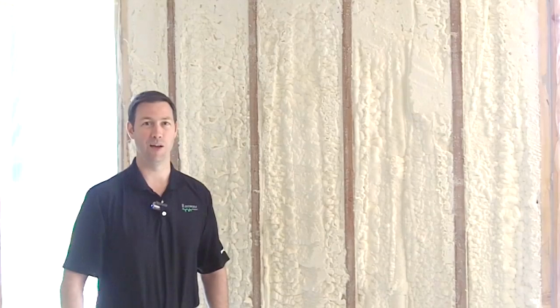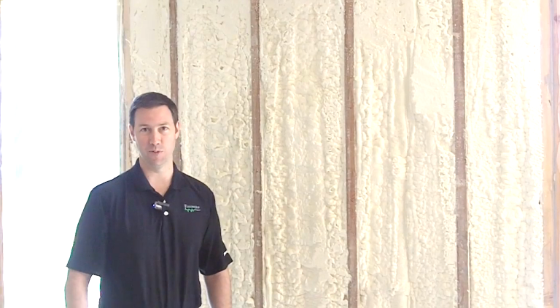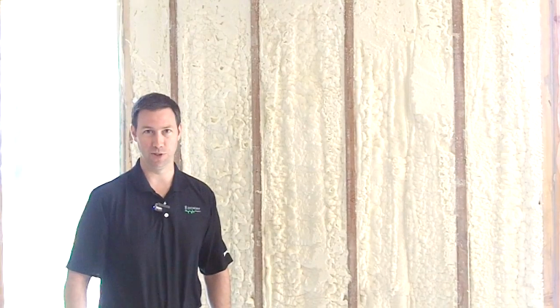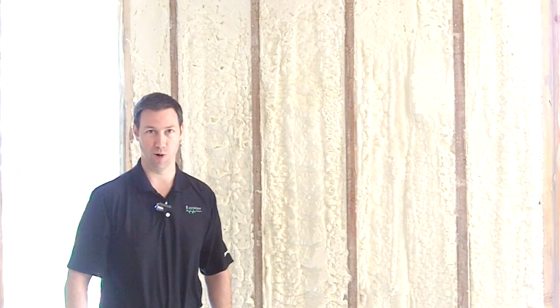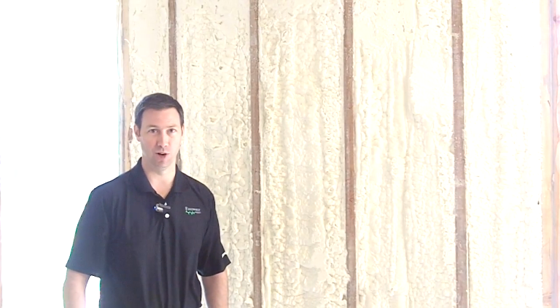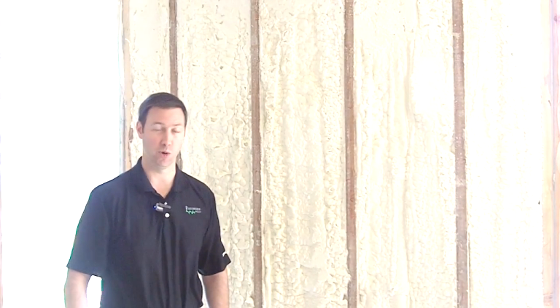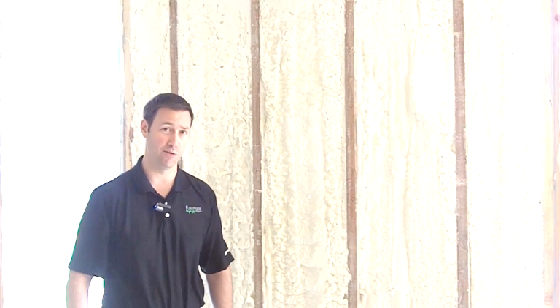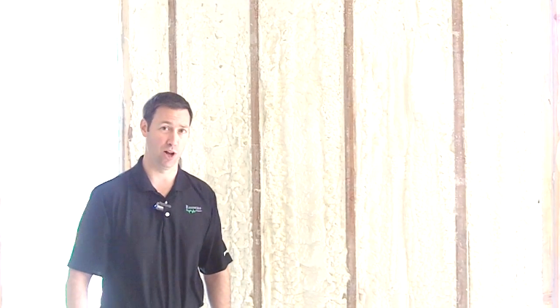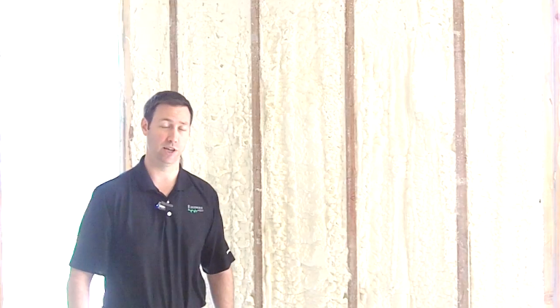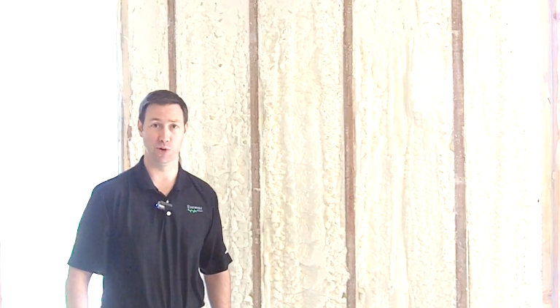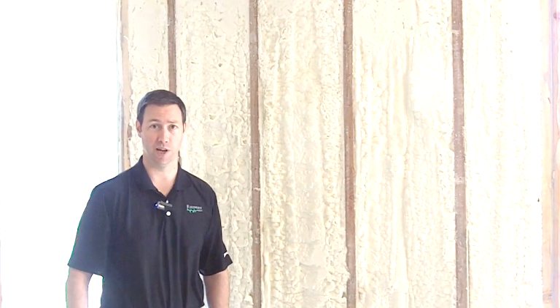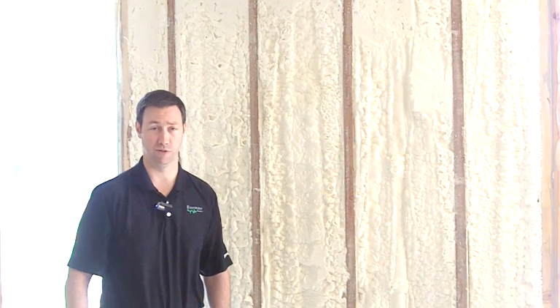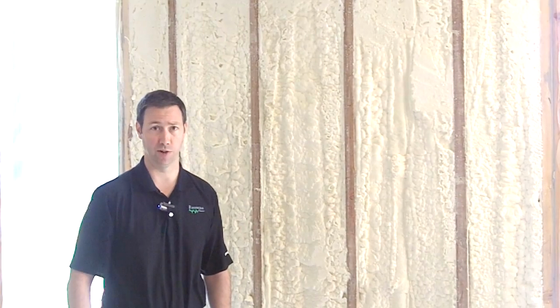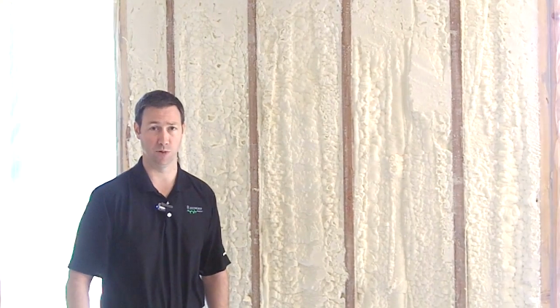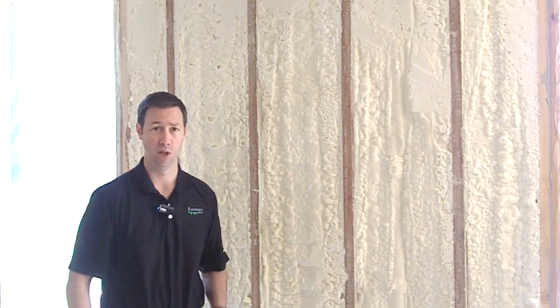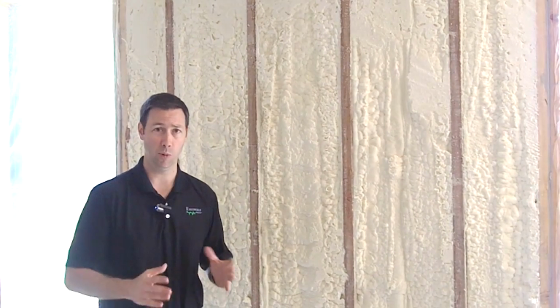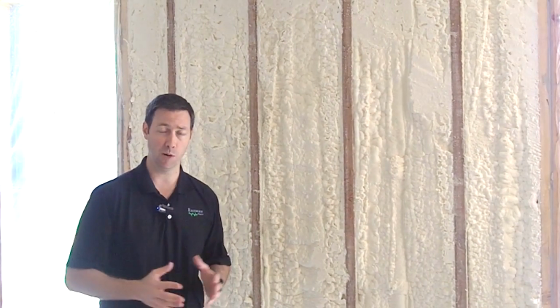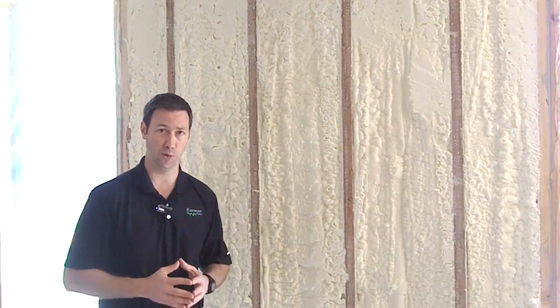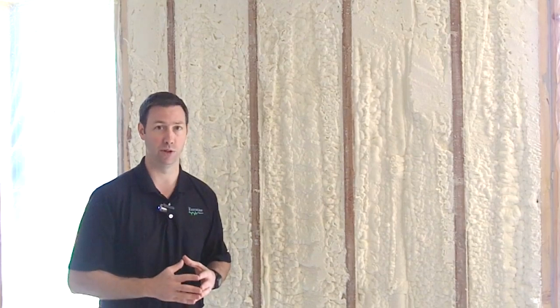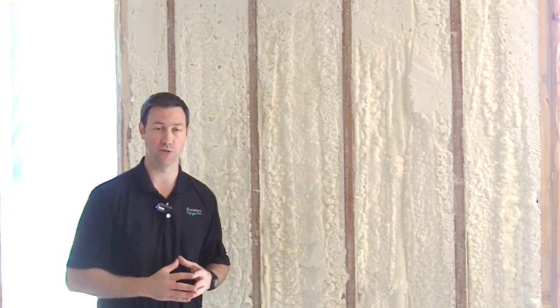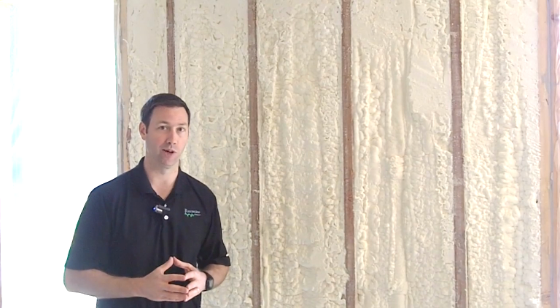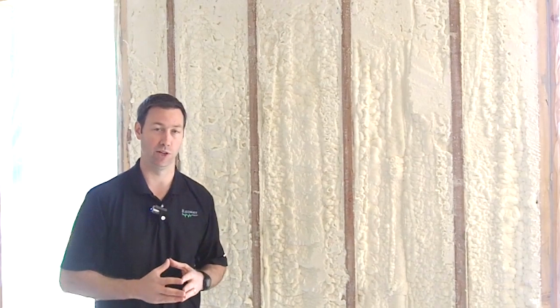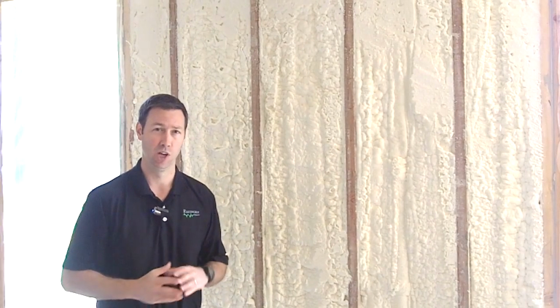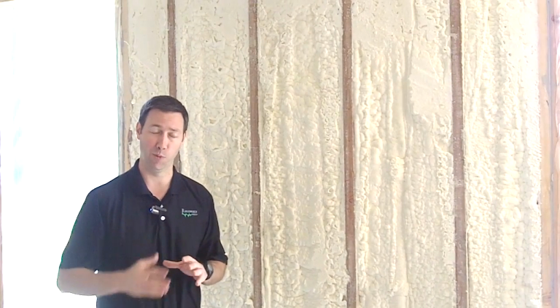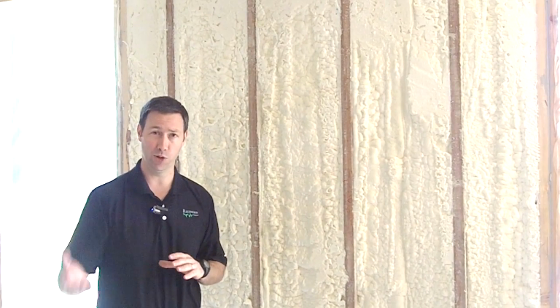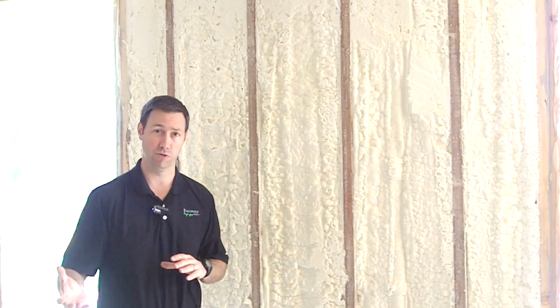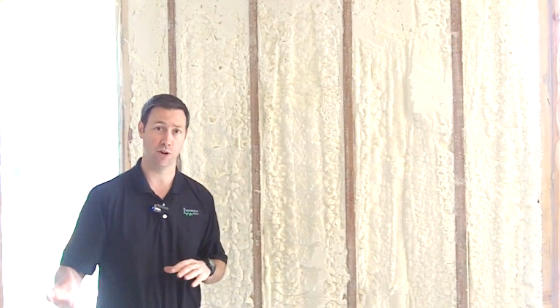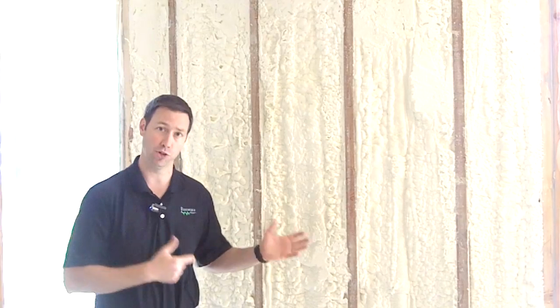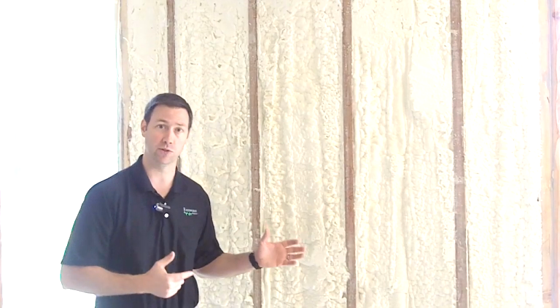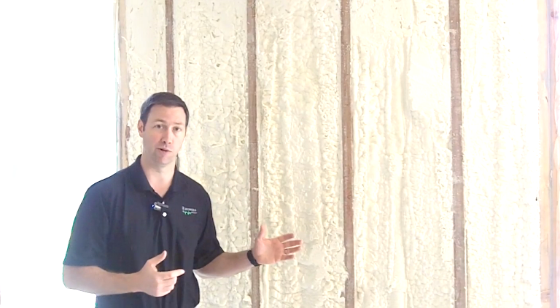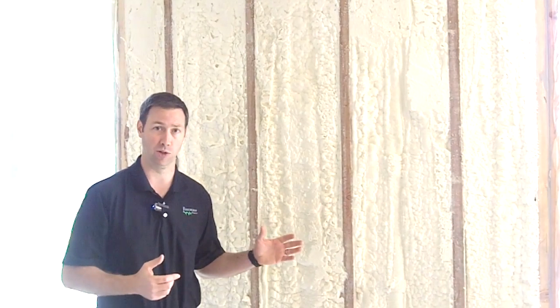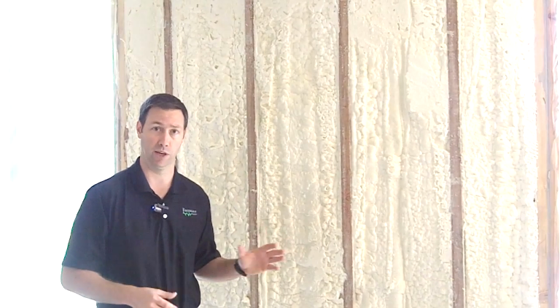Hi, my name is Matt Reisinger of Reisinger Homes. Welcome to my video blog dedicated to building science and fine craftsmanship. I want to talk about practical advanced framing on this video, but before we get to advanced framing, I want to show you what standard framing looks like.